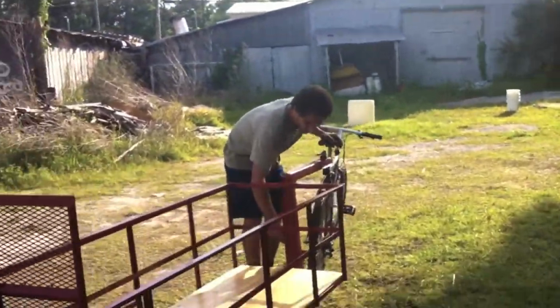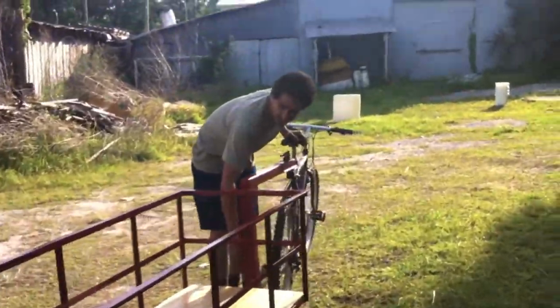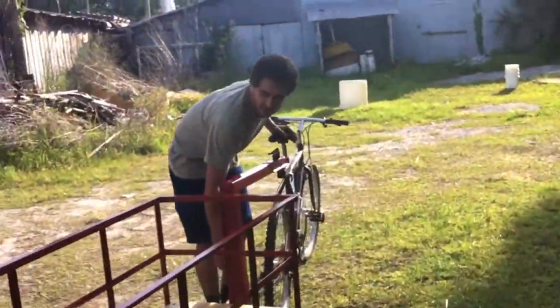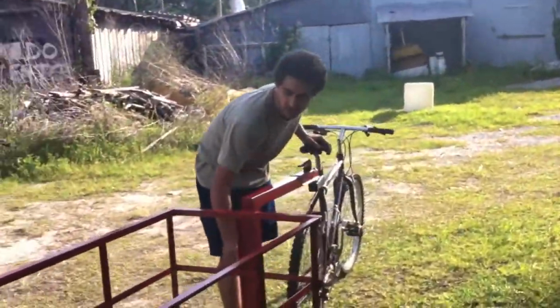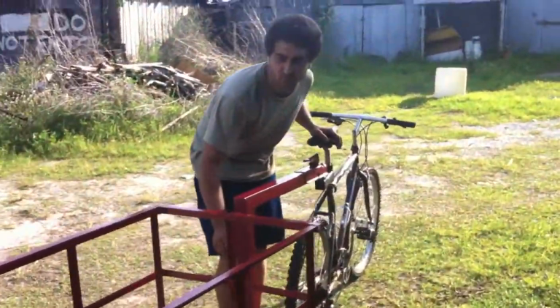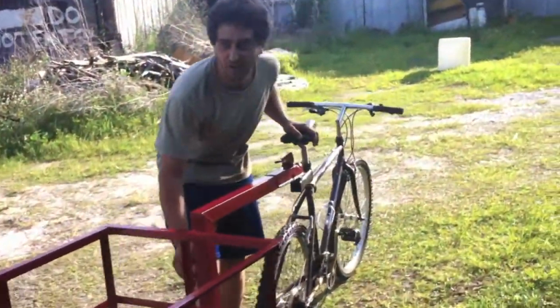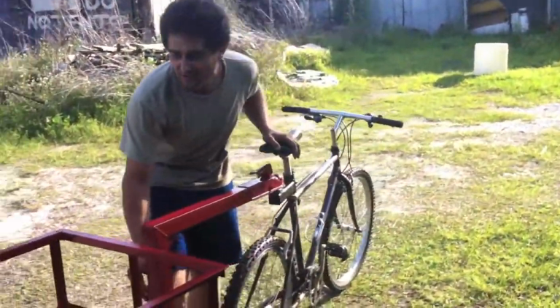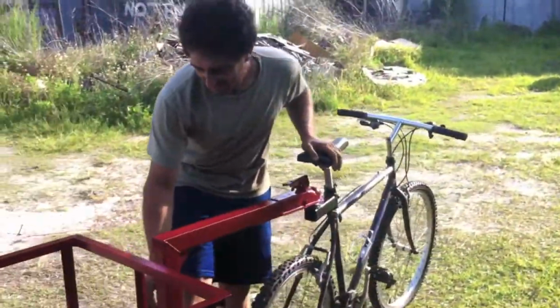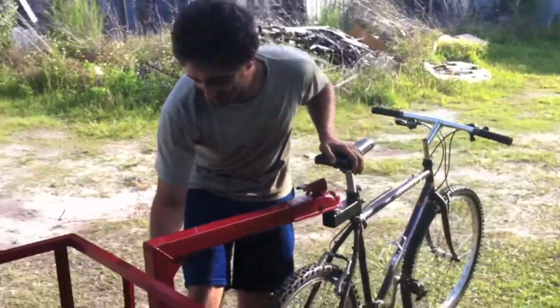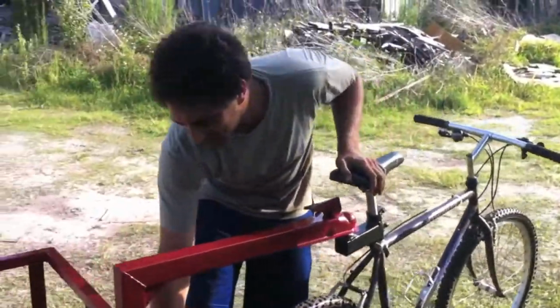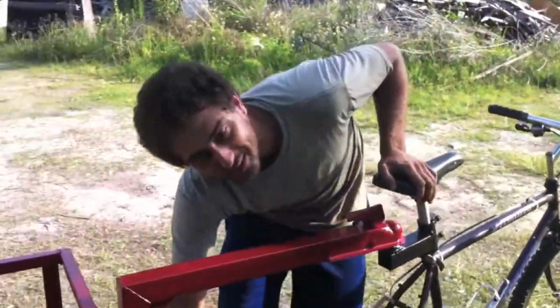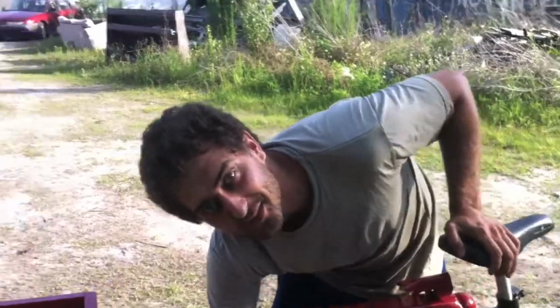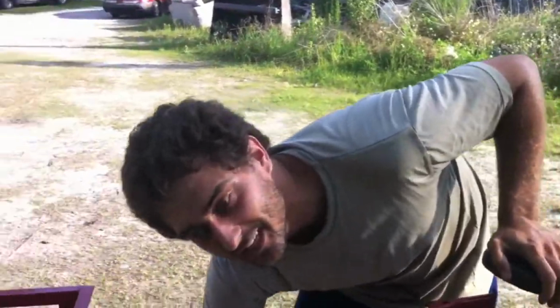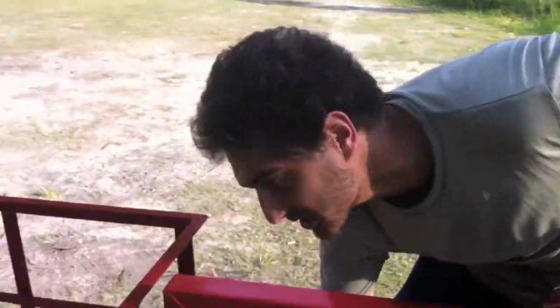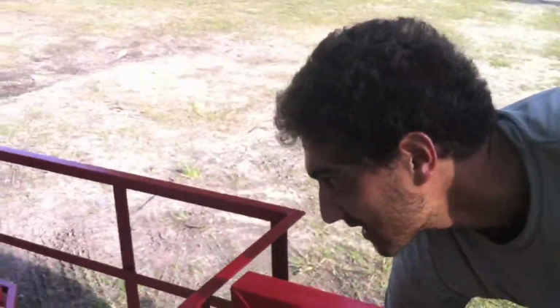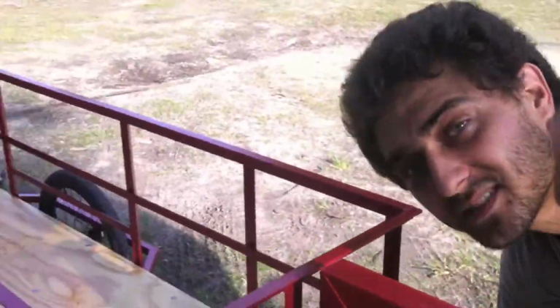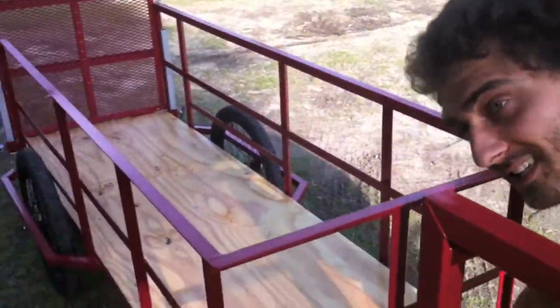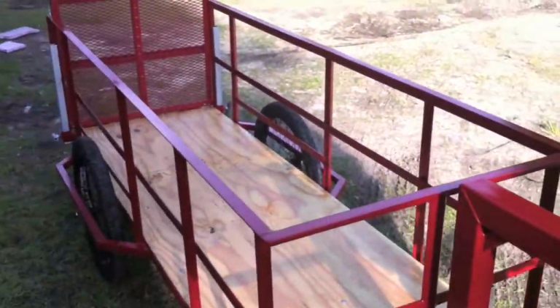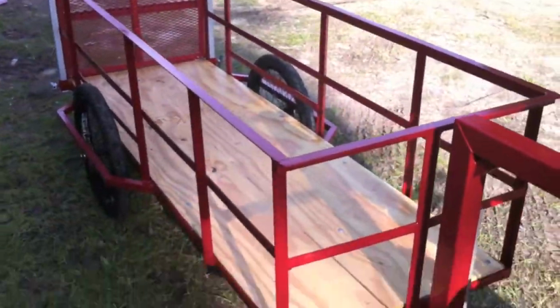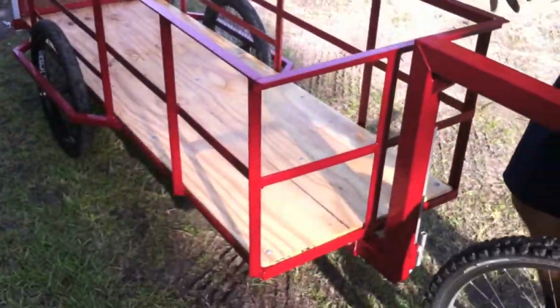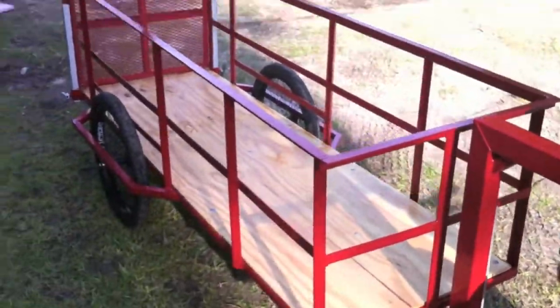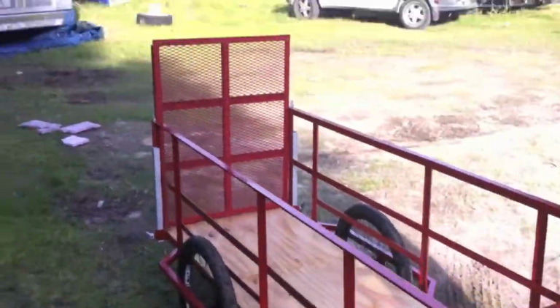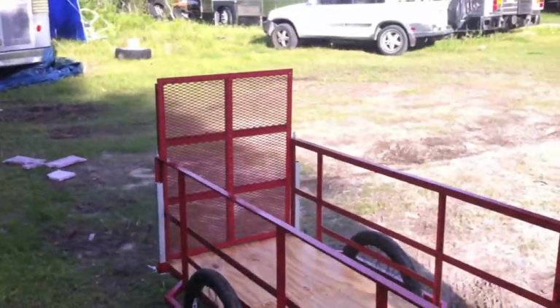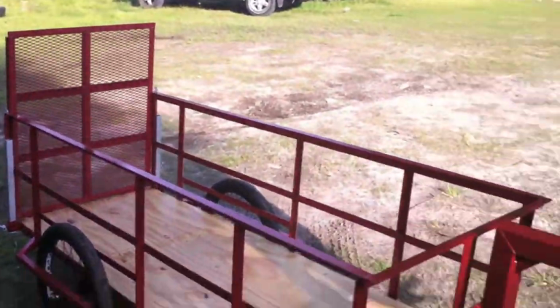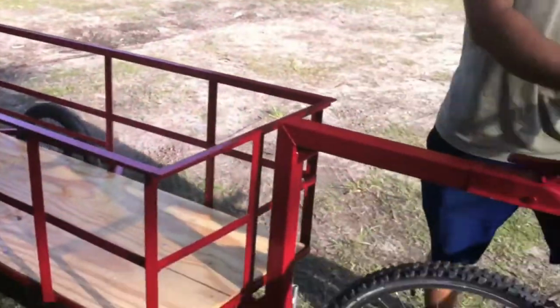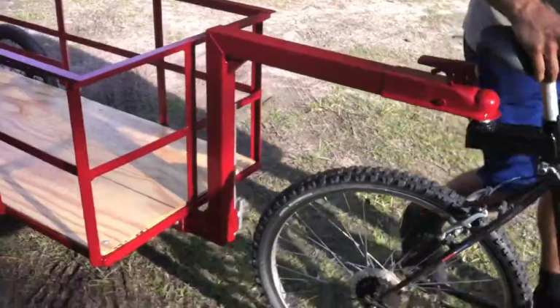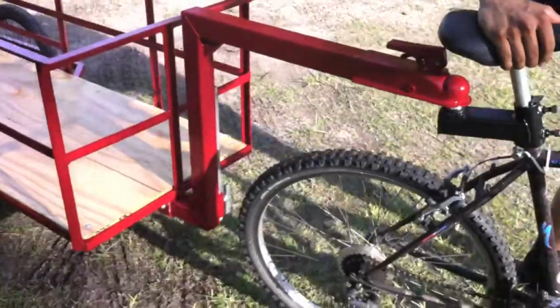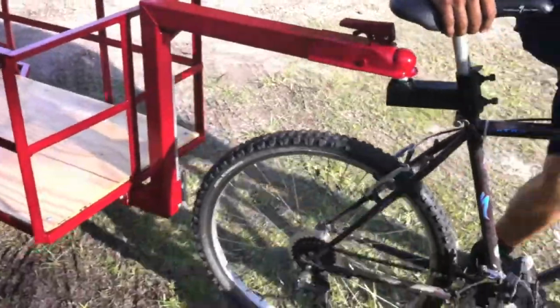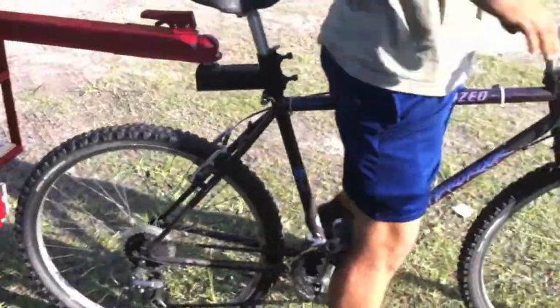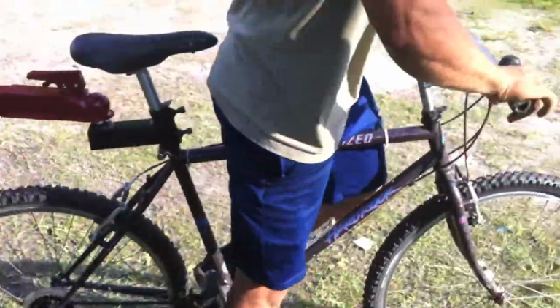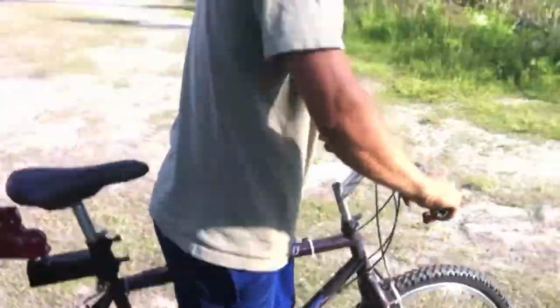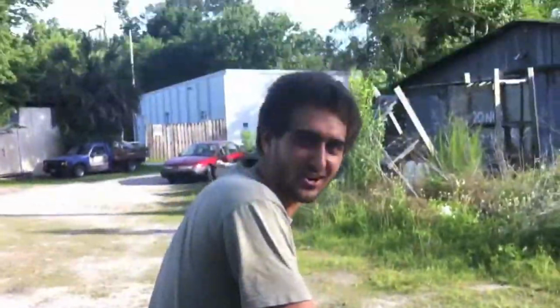This is a Canter Karts Pro model with the heavy duty hitch, custom sized with a loading ramp. We'll do some testing real quick of the turning radius of the kart.